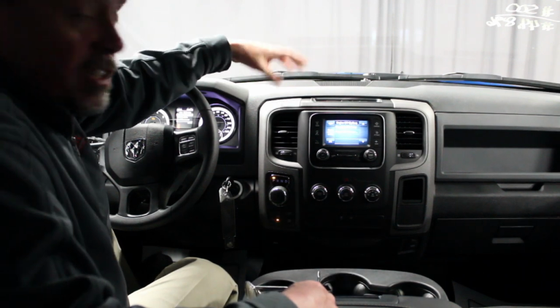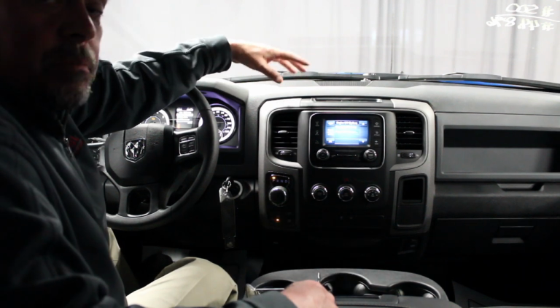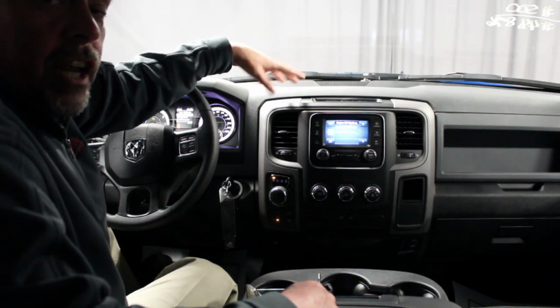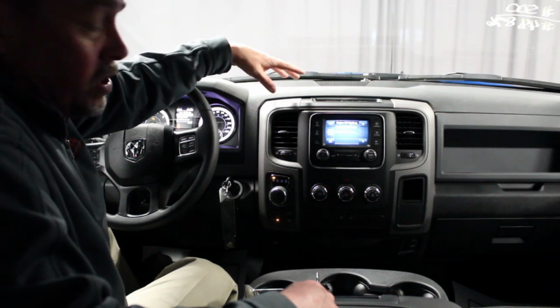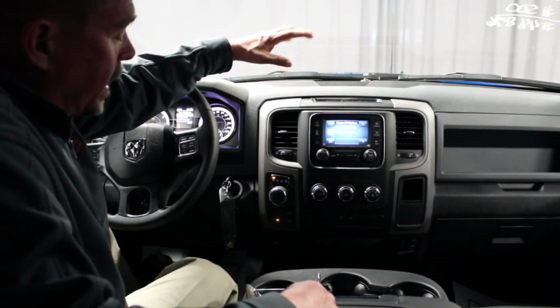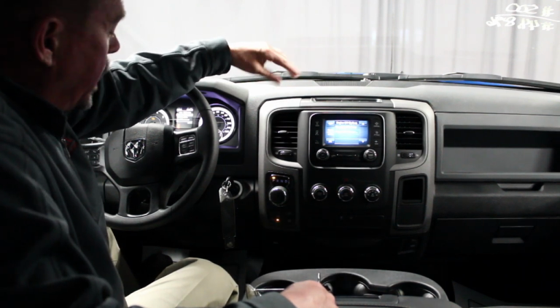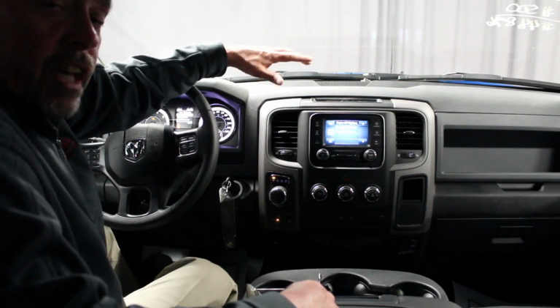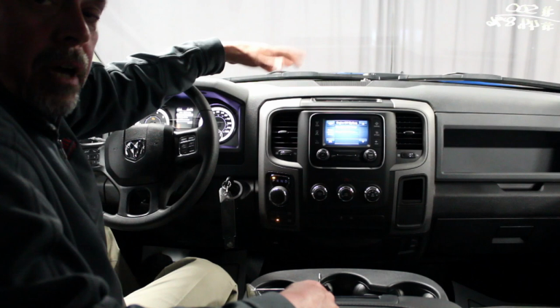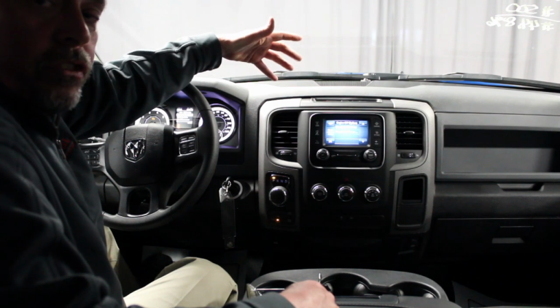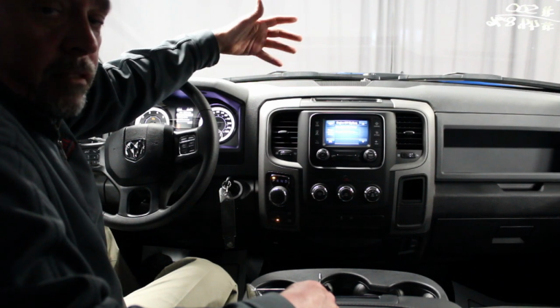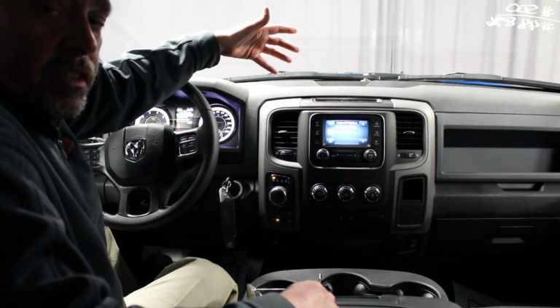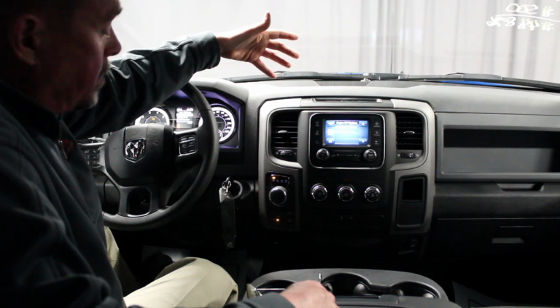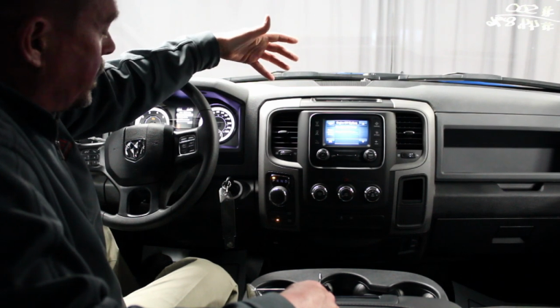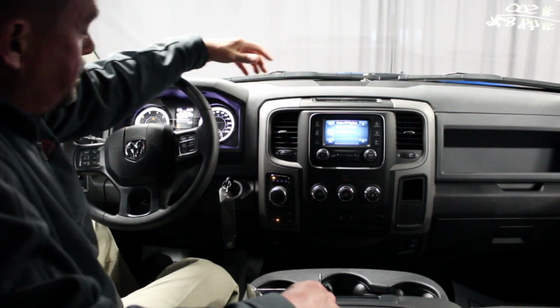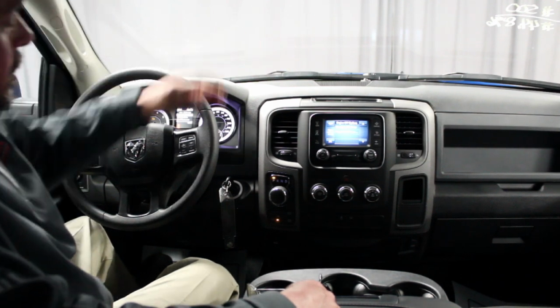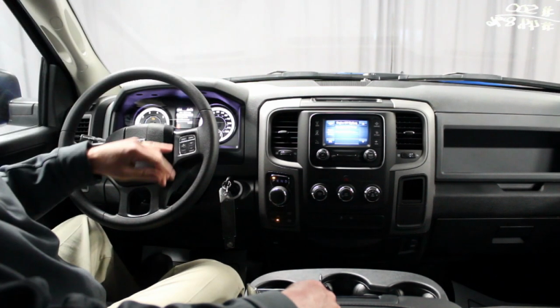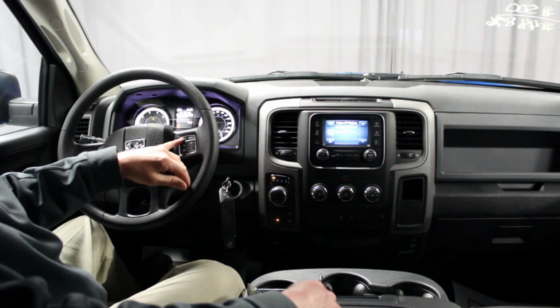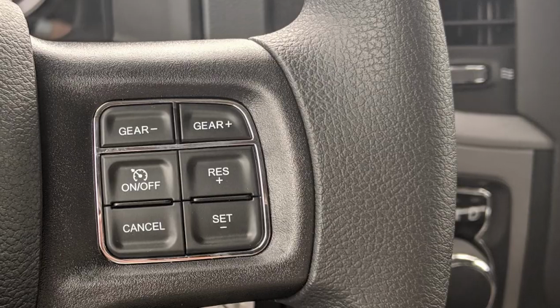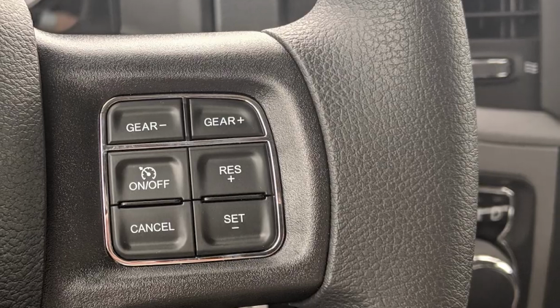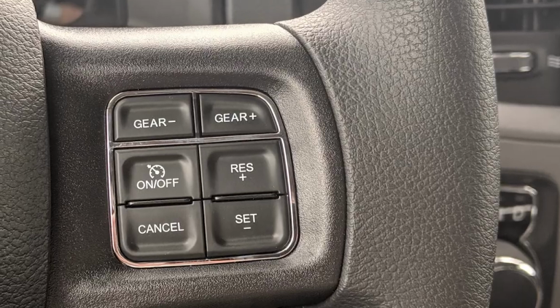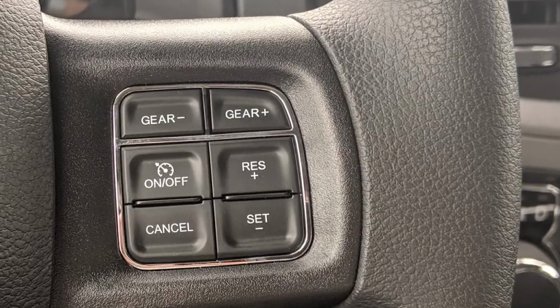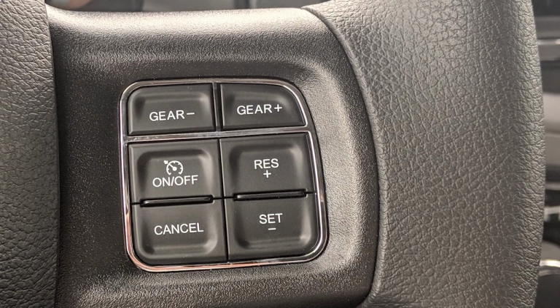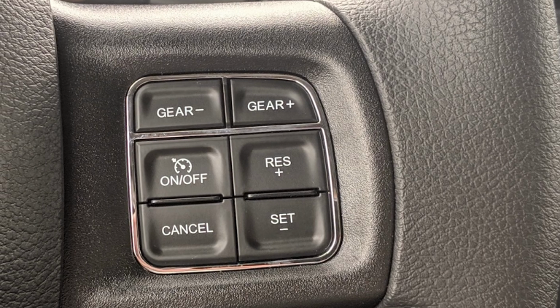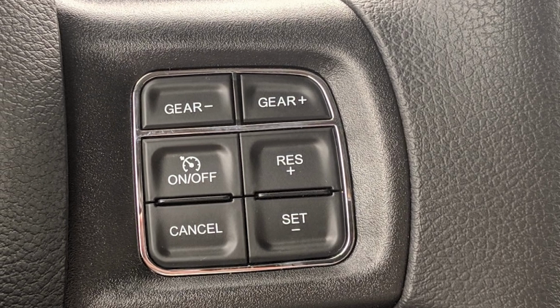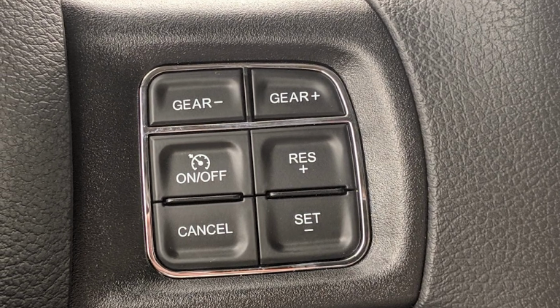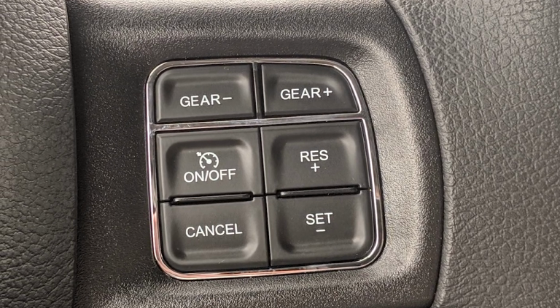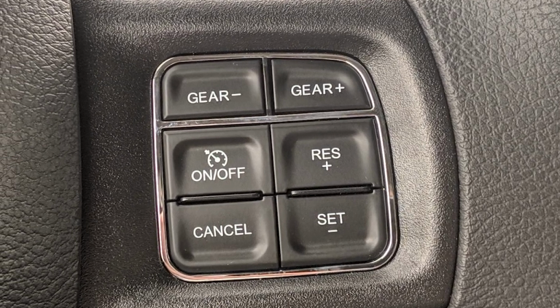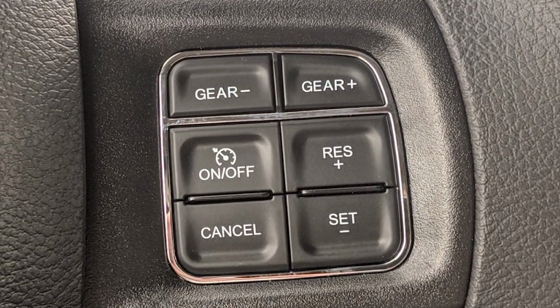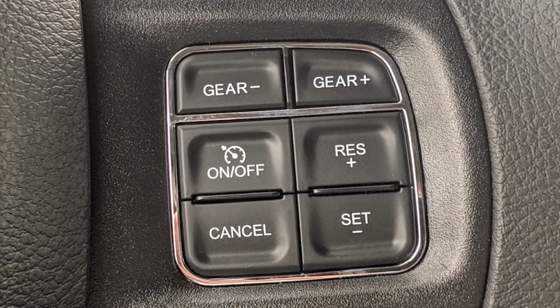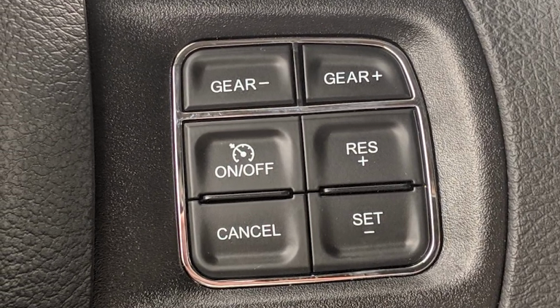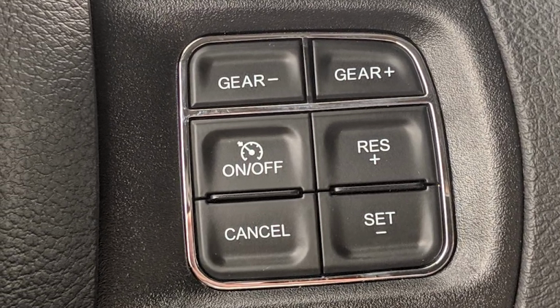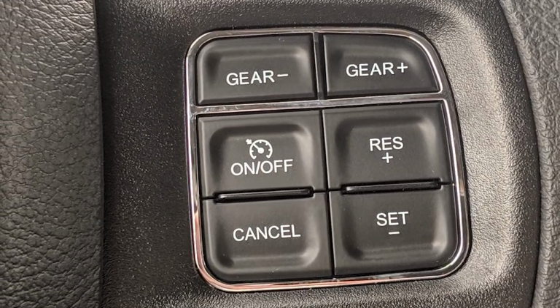This is an 8-speed electronic transmission that saves a little better on fuel than most of the 6-speeds out there. You do have an auto stick that's actually built into the steering wheel, so you don't have to shift down or up with a slap stick.